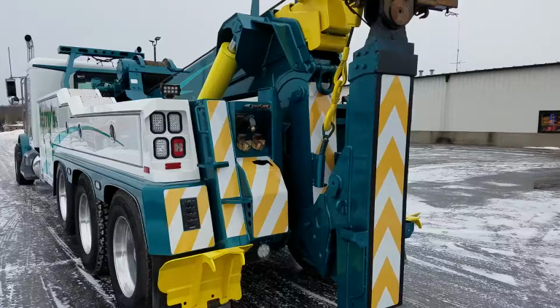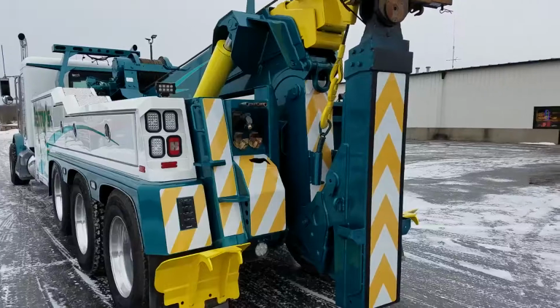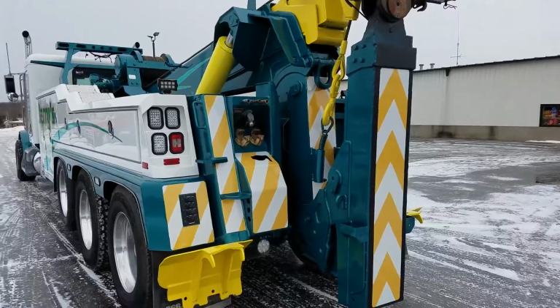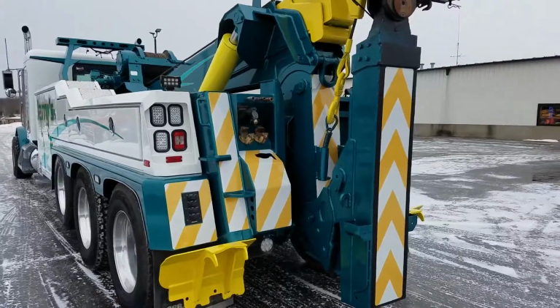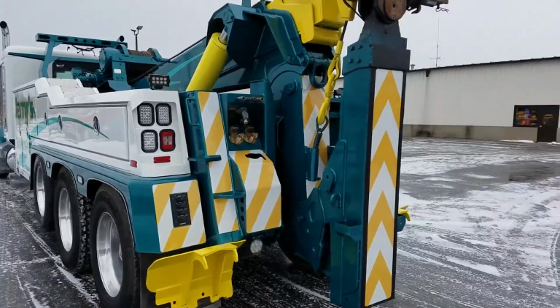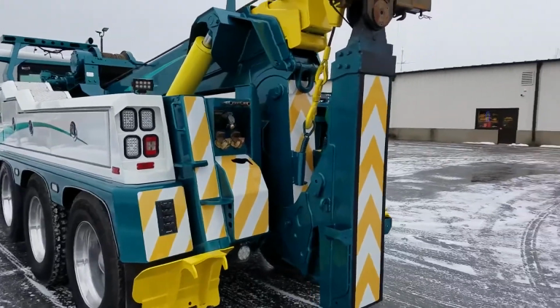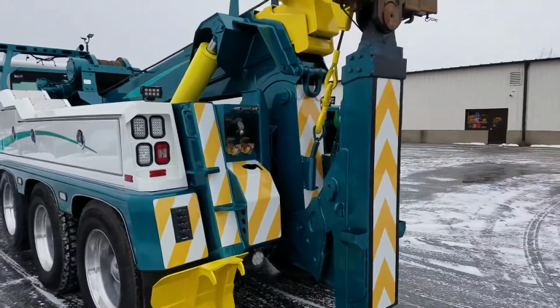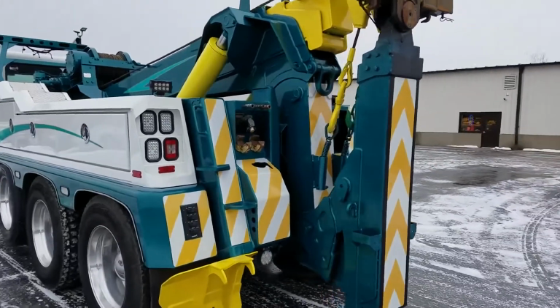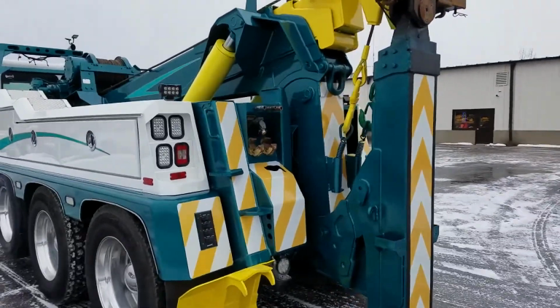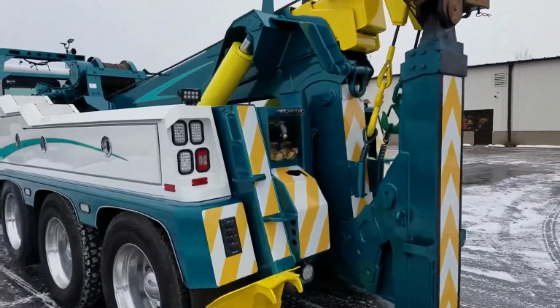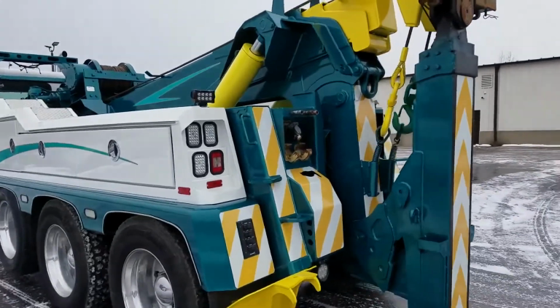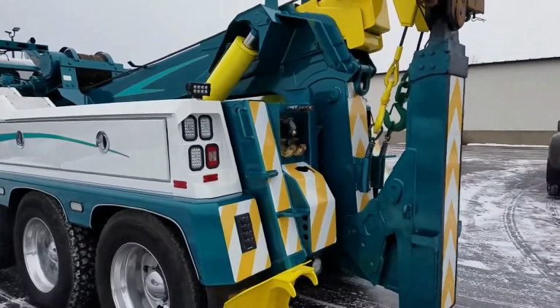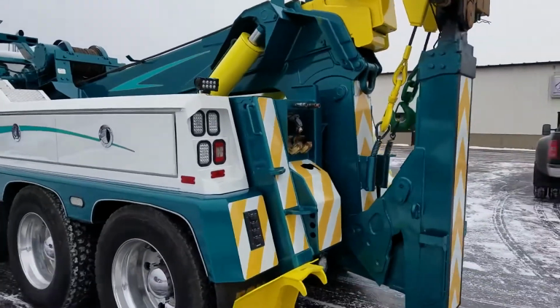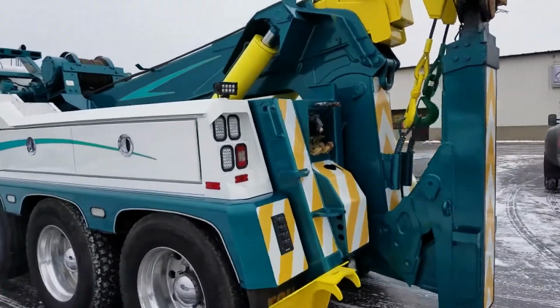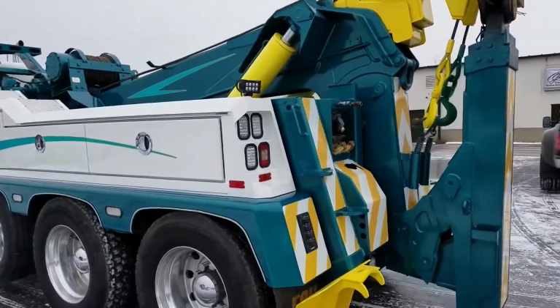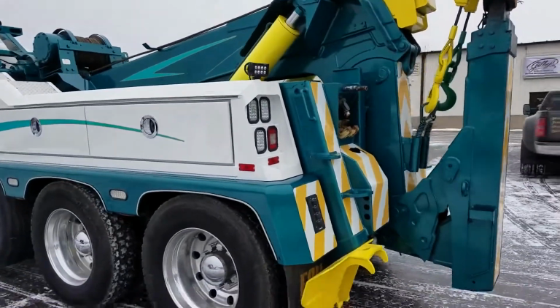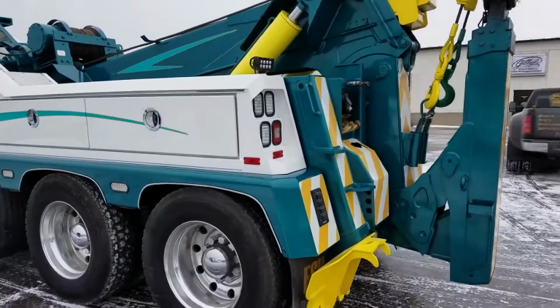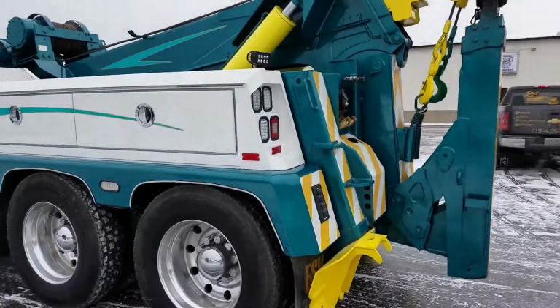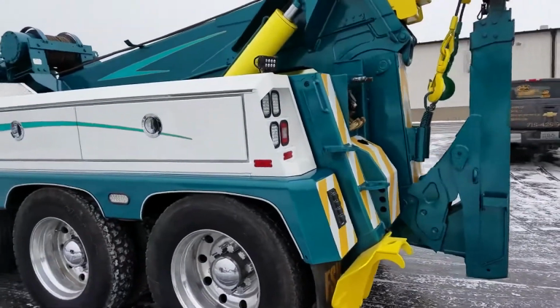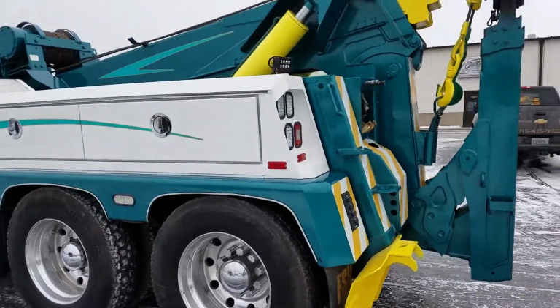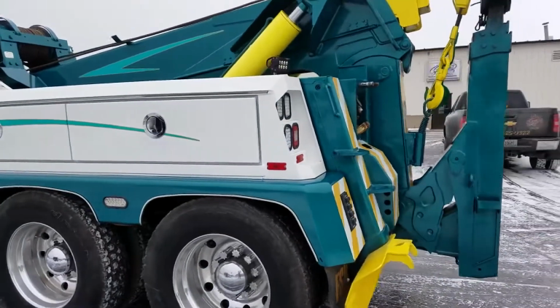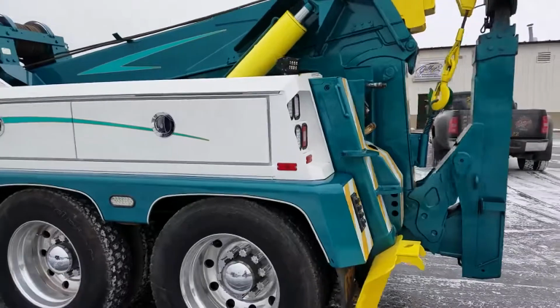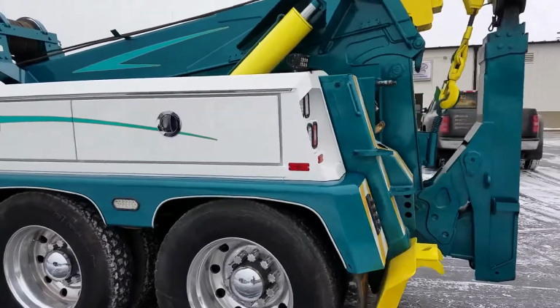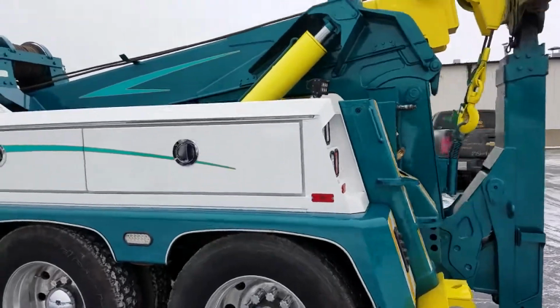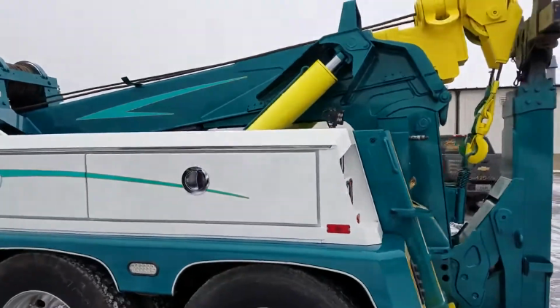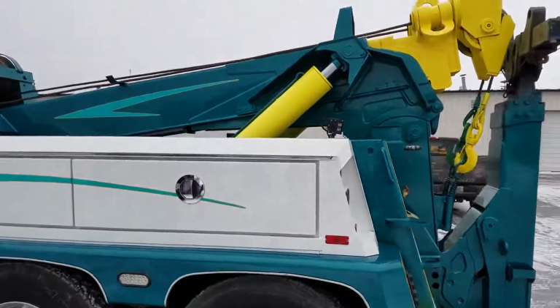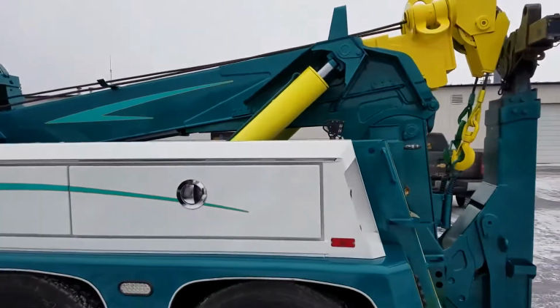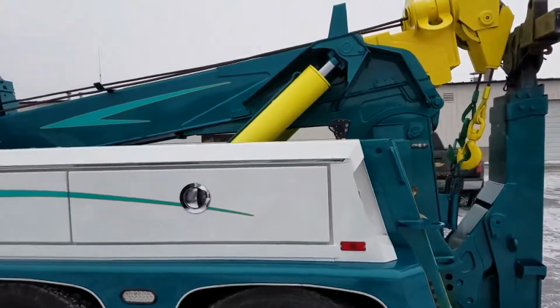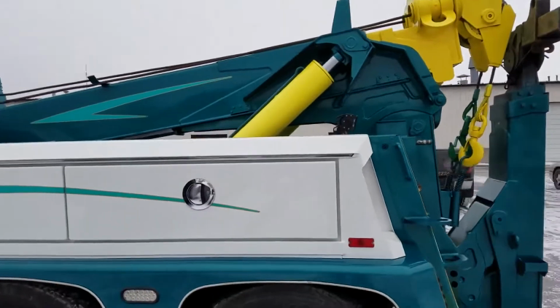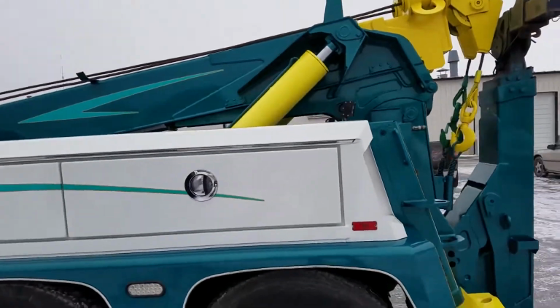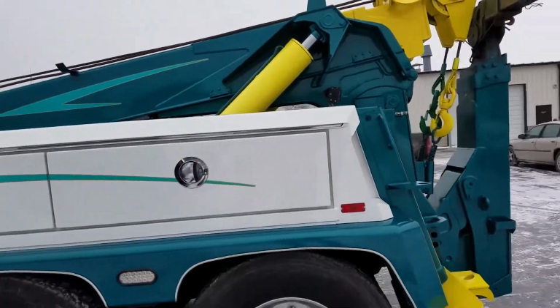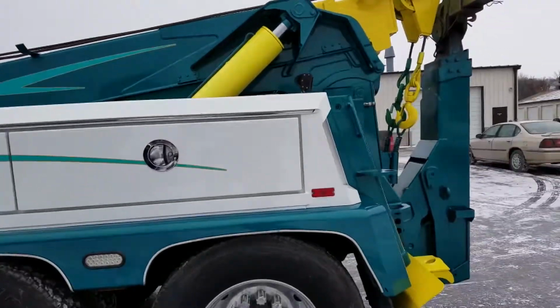Here's a tow truck we just painted for Jerry's Towing. This truck was all white and blue, and we changed it to white and teal.